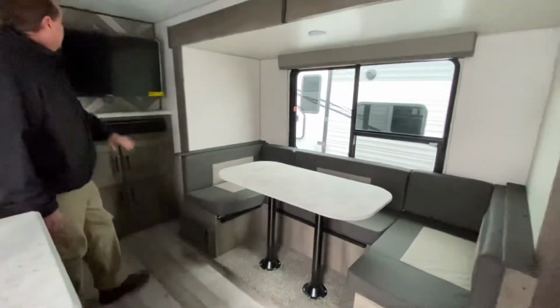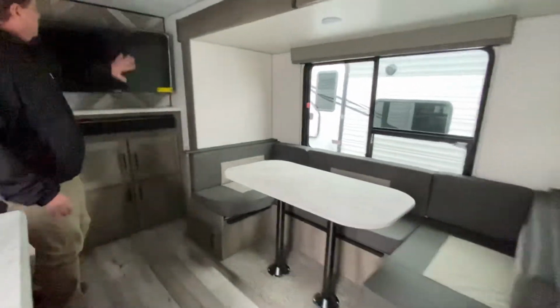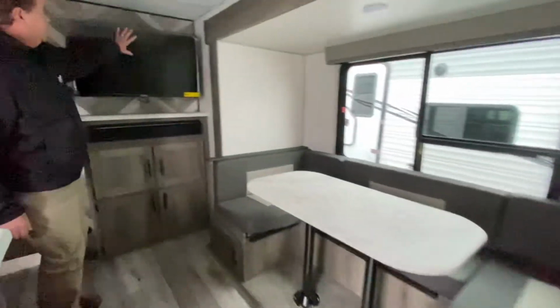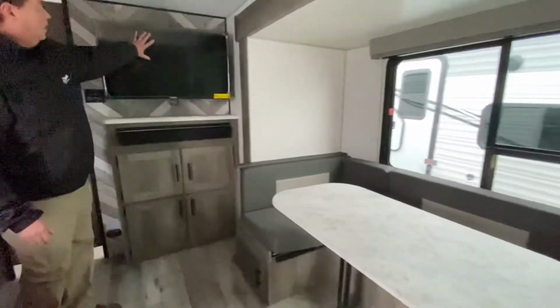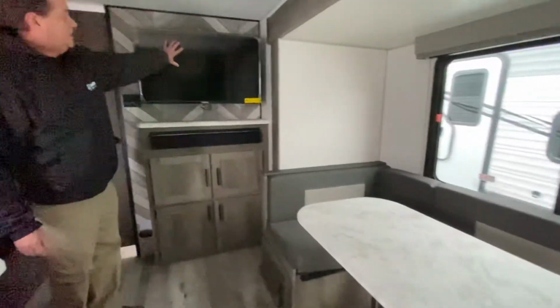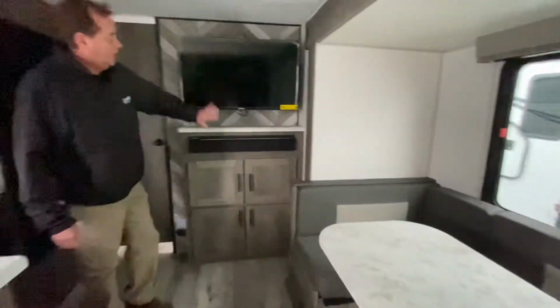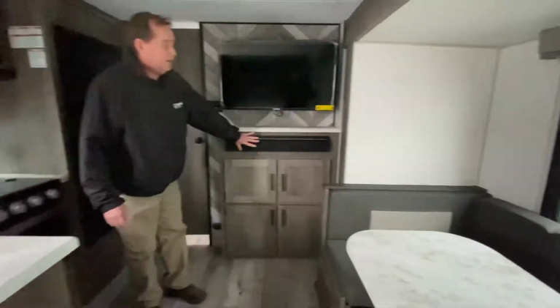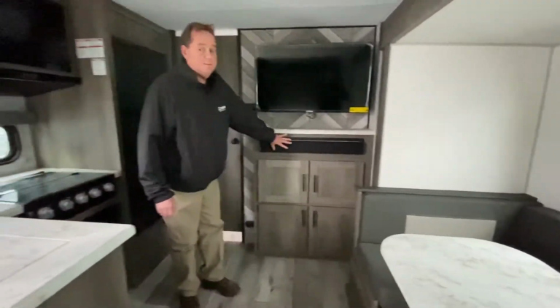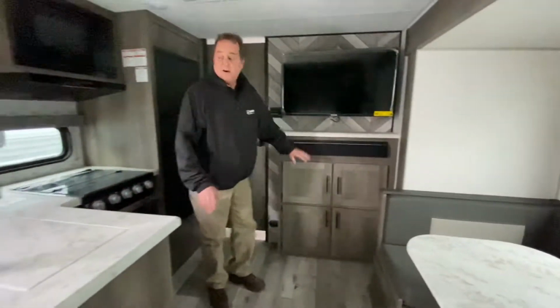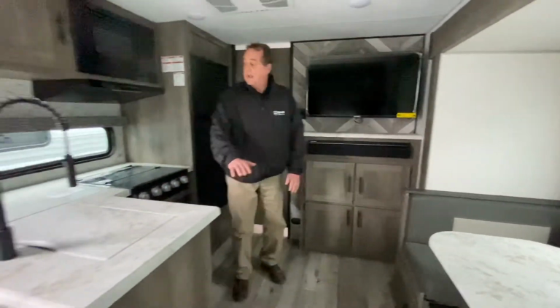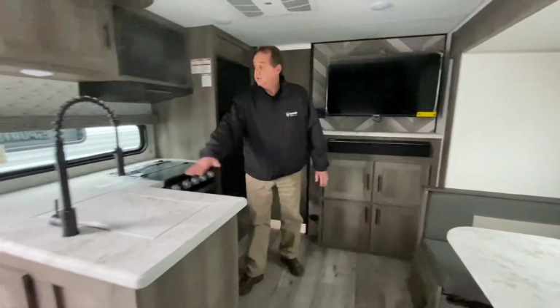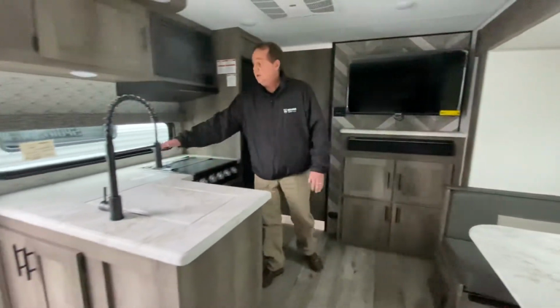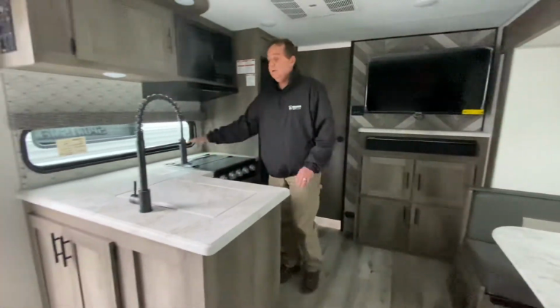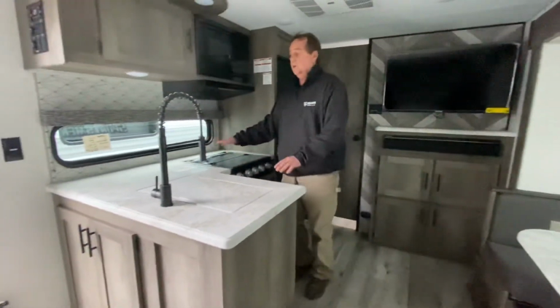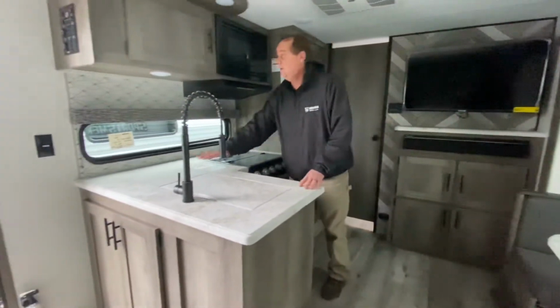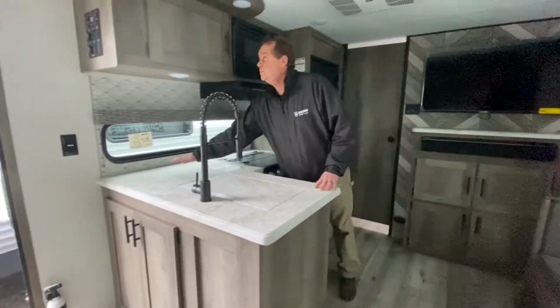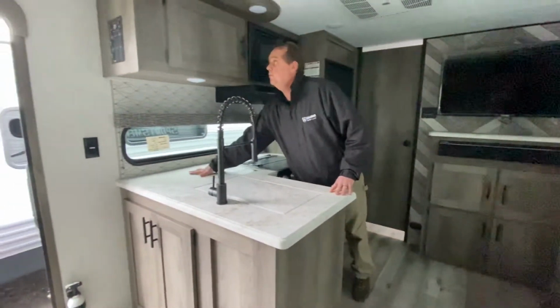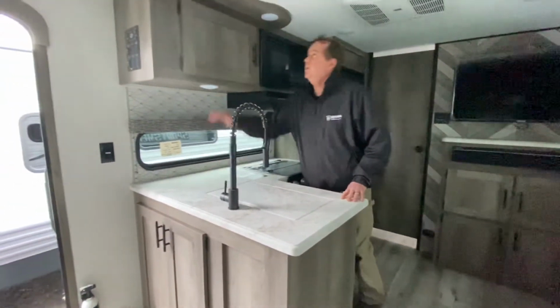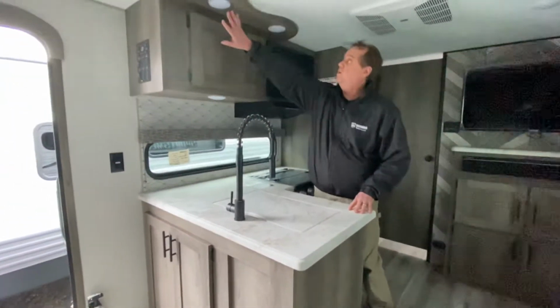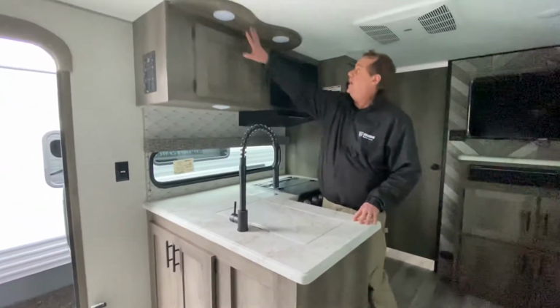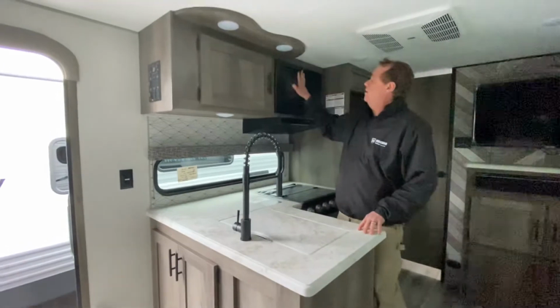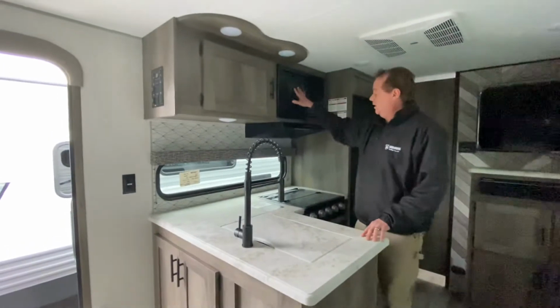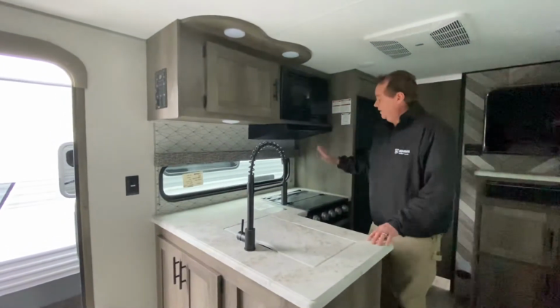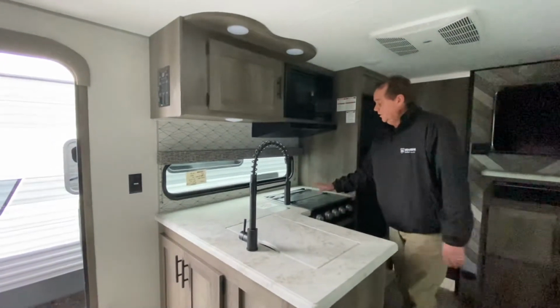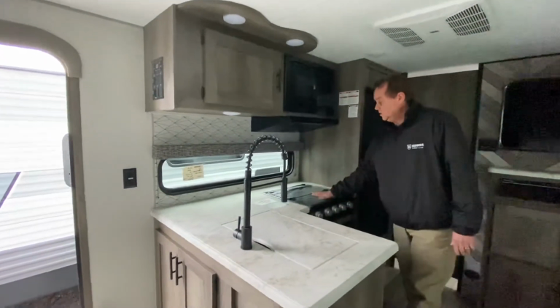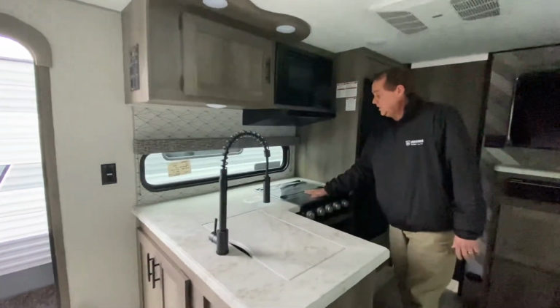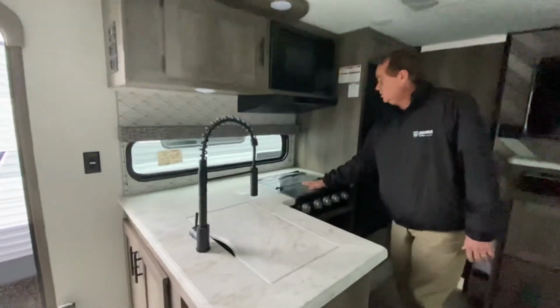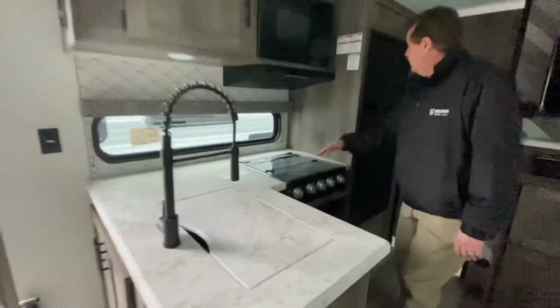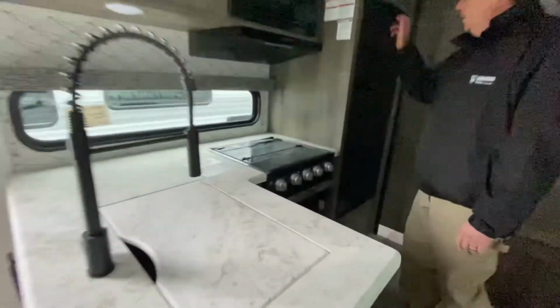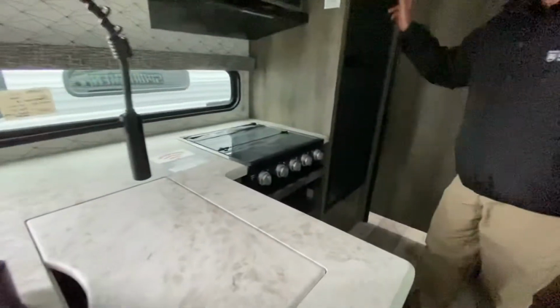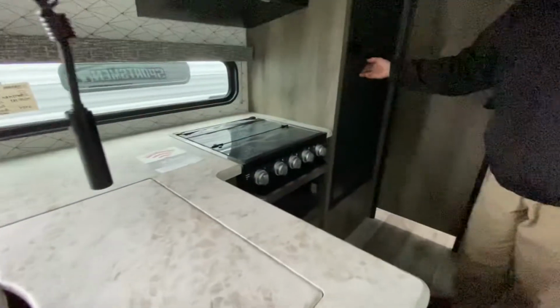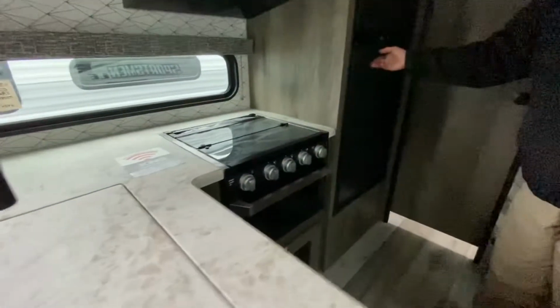In here we've got the nice large TV entertainment center. The L-shaped kitchen gives you lots of counter space in this area. Good lighting, microwave, a glass cooktop, and a large double door refrigerator.